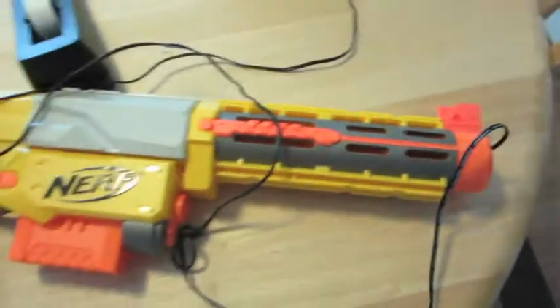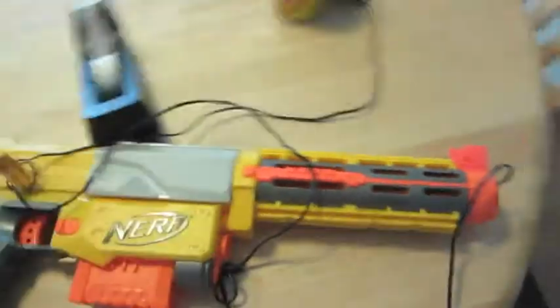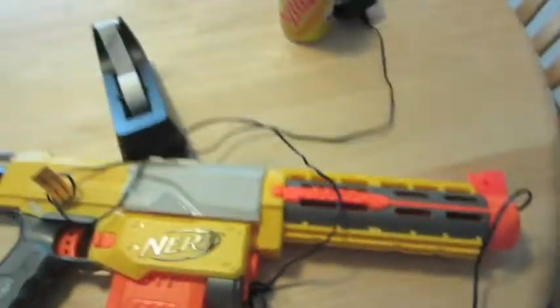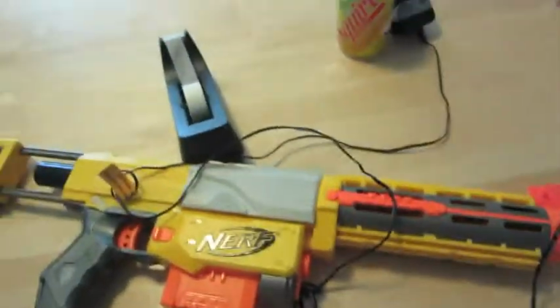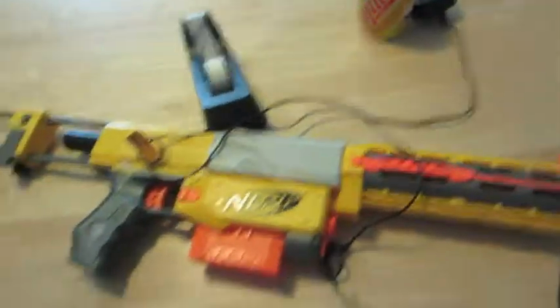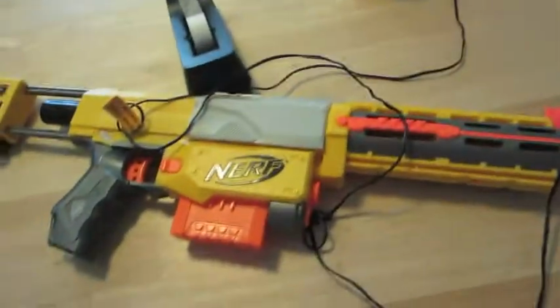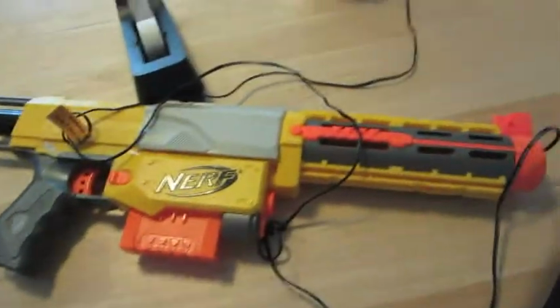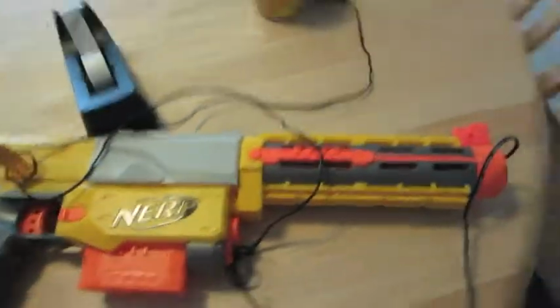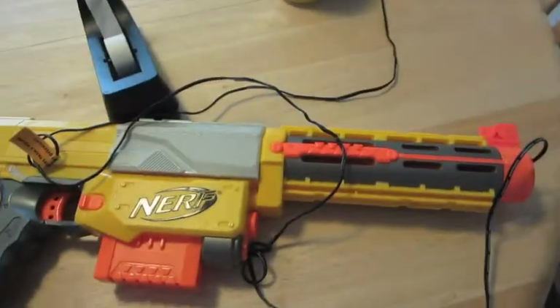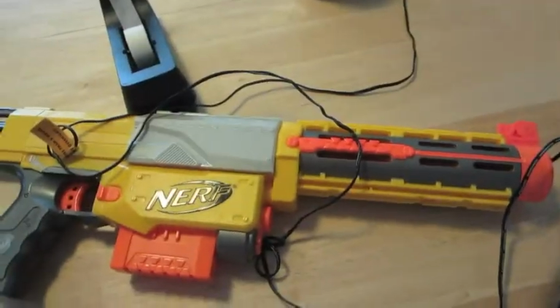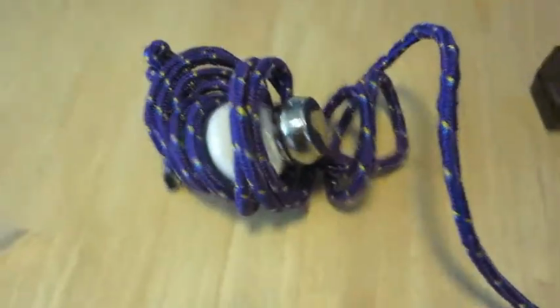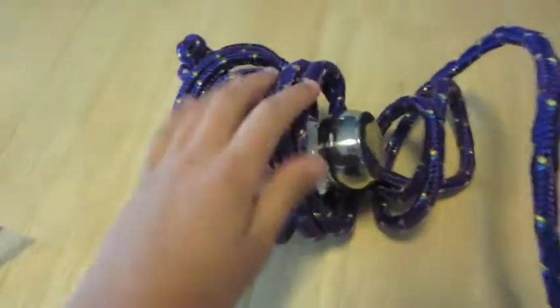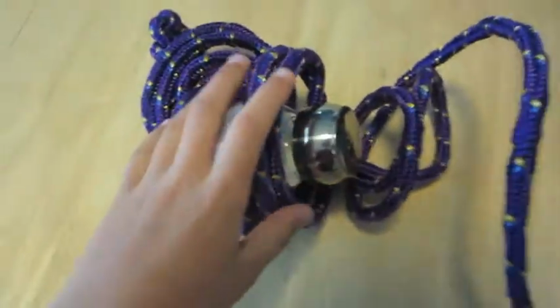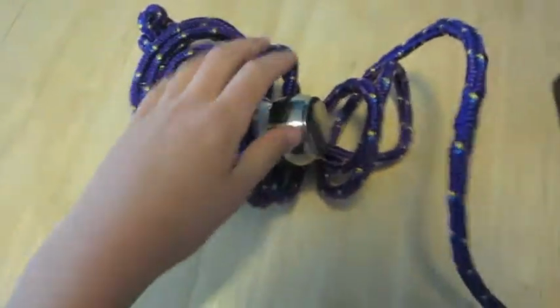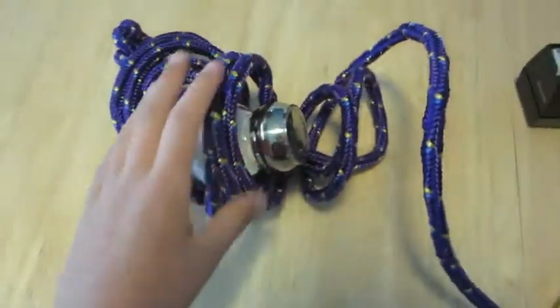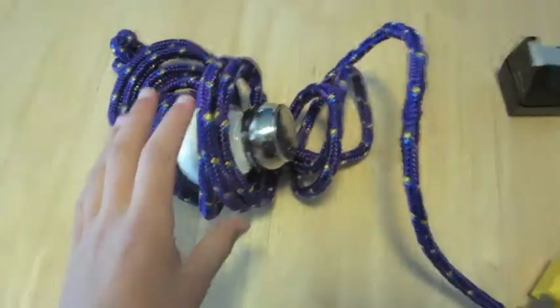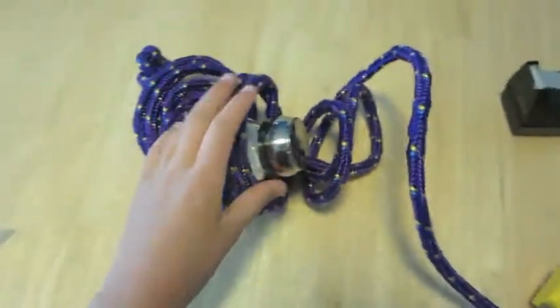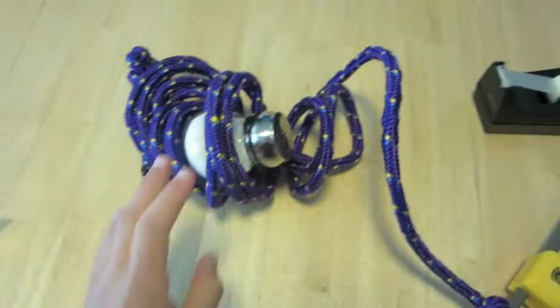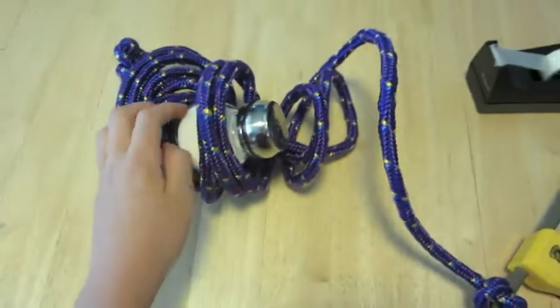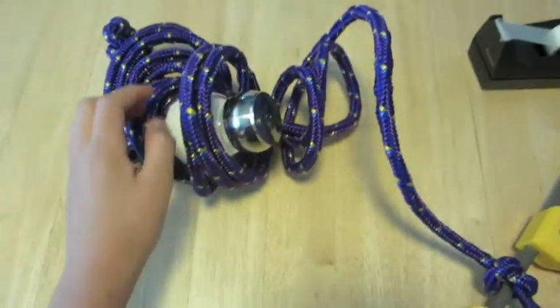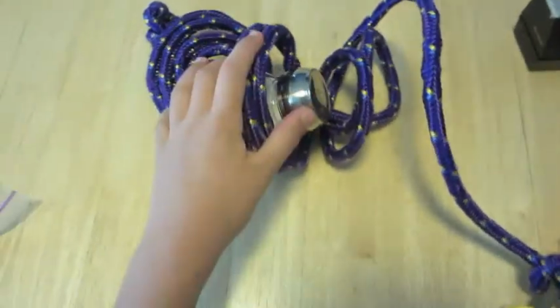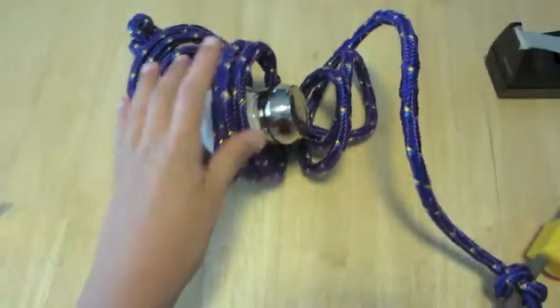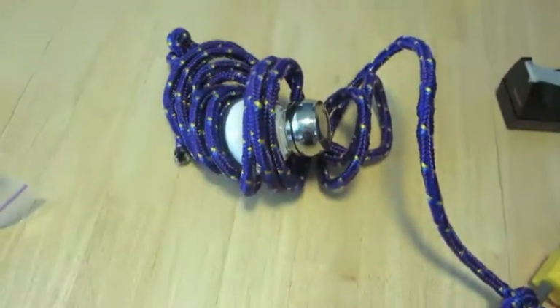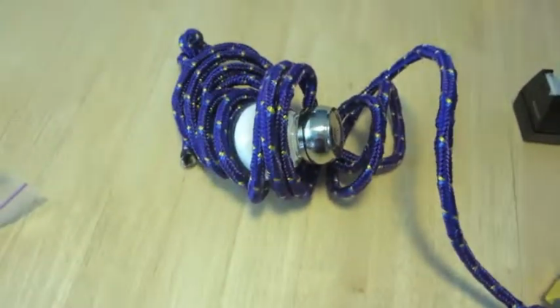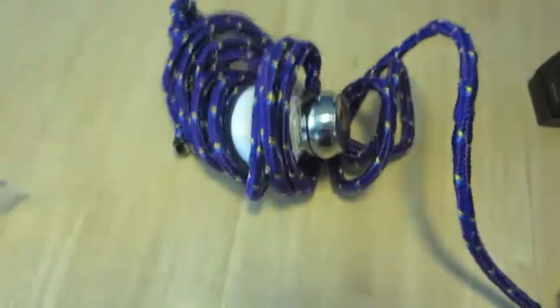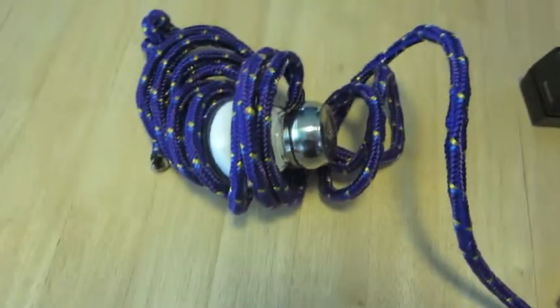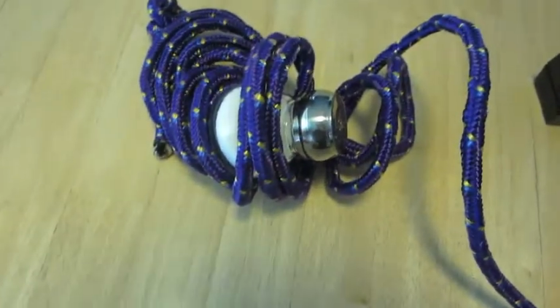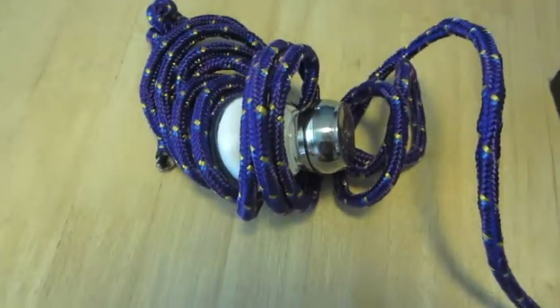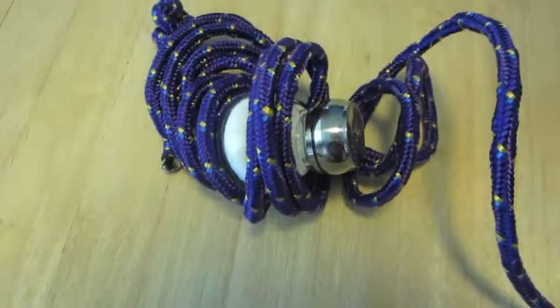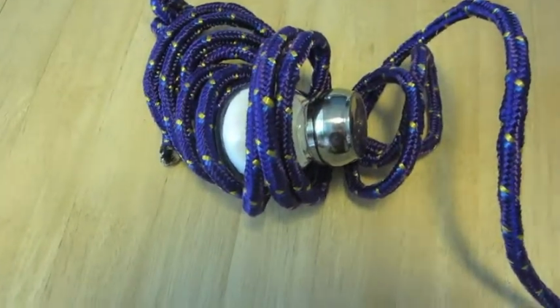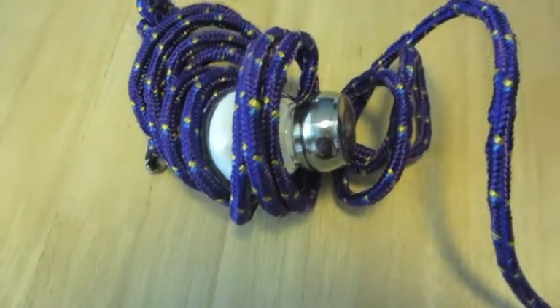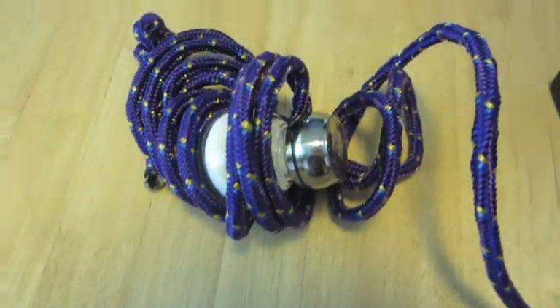Now your Nerf gun is electric. Next, tie a salt shaker to your Nerf gun. This will help neutralize the acidity from the grapefruit juice.